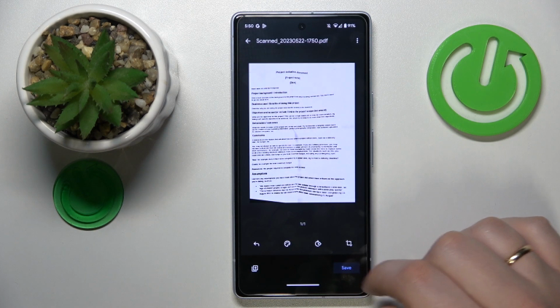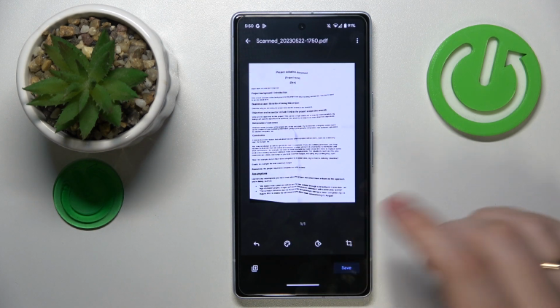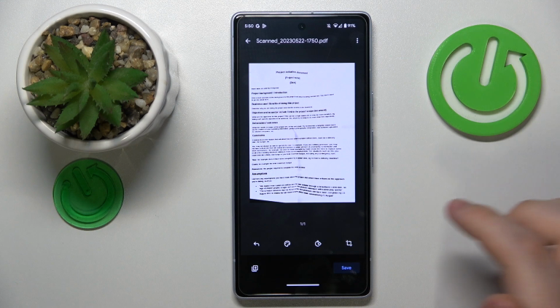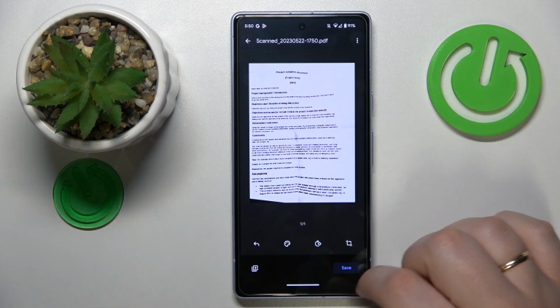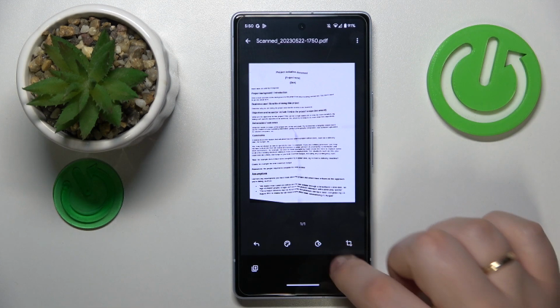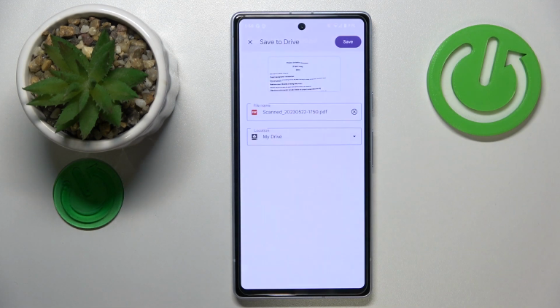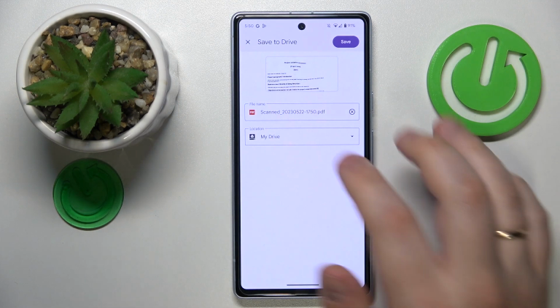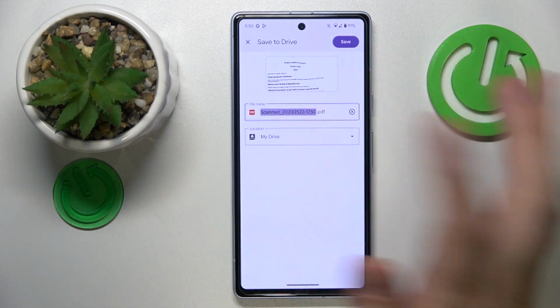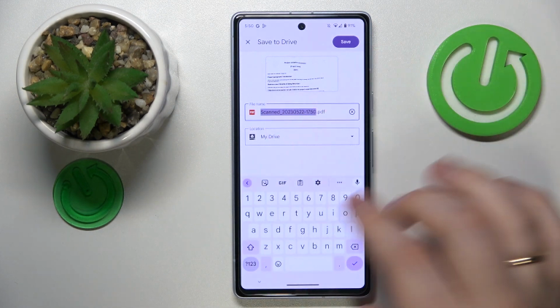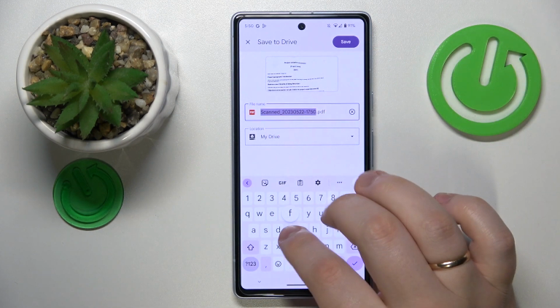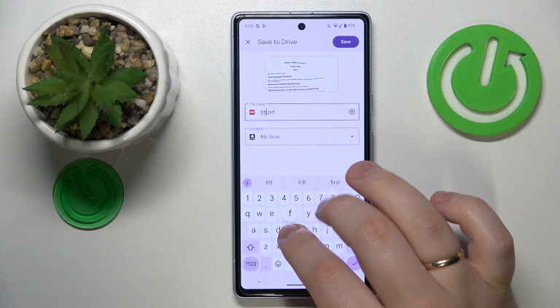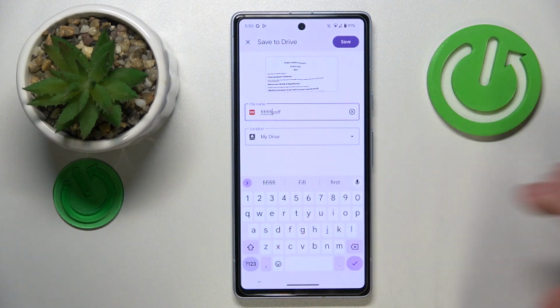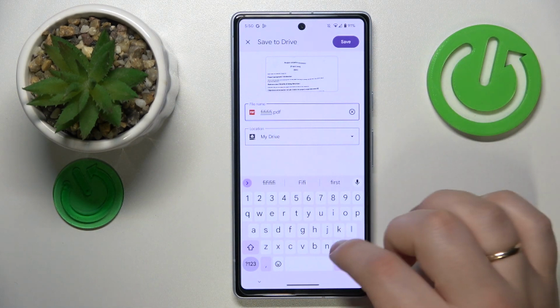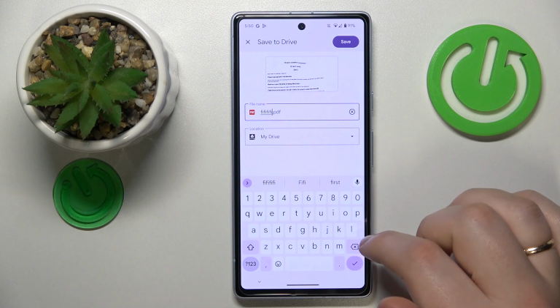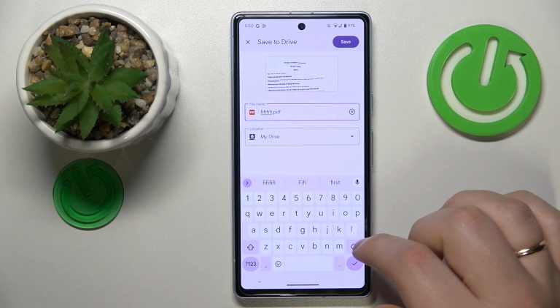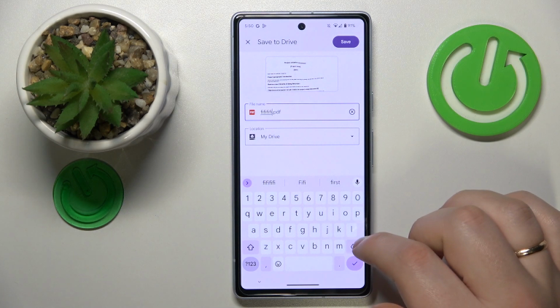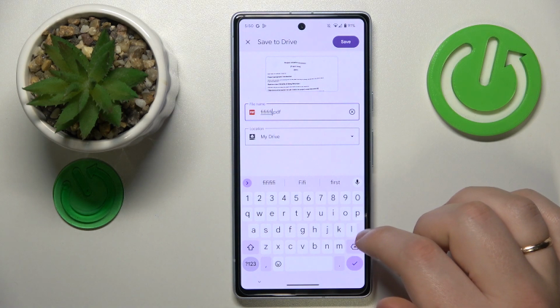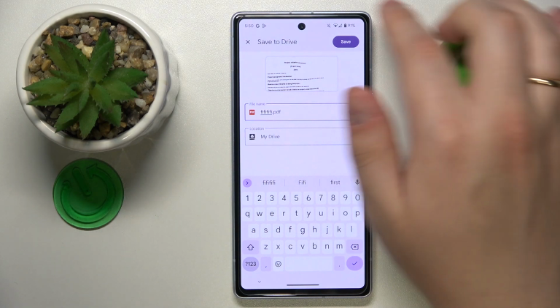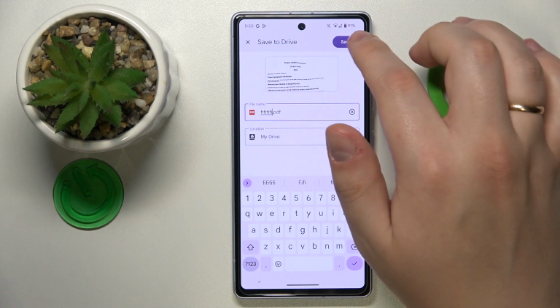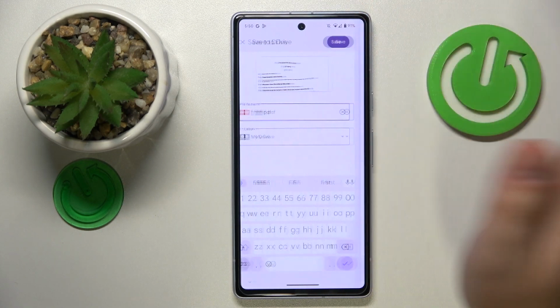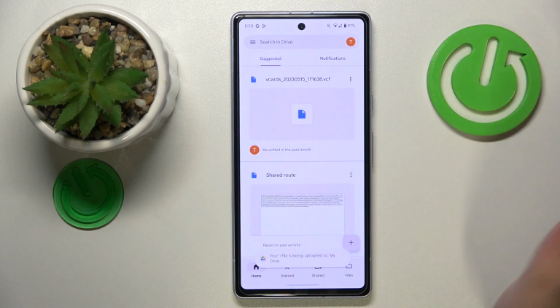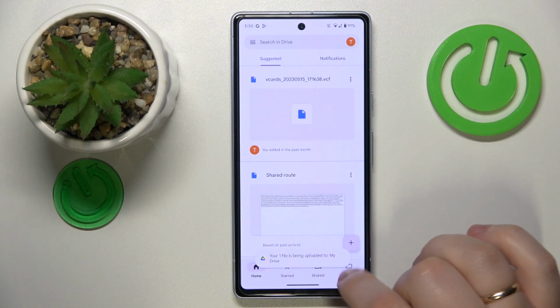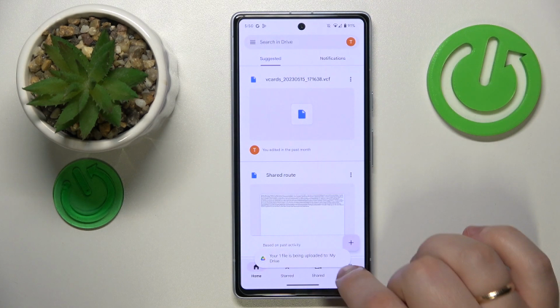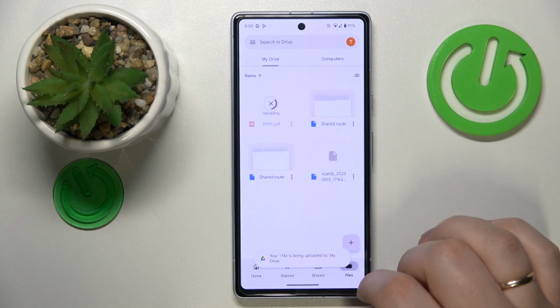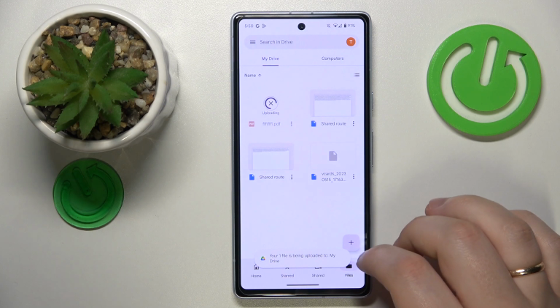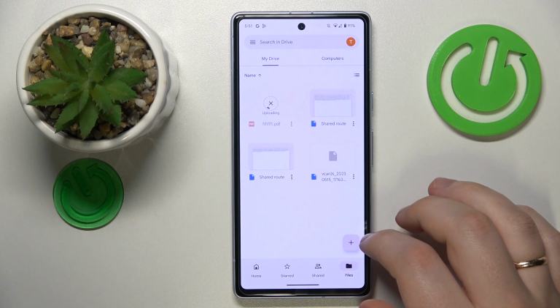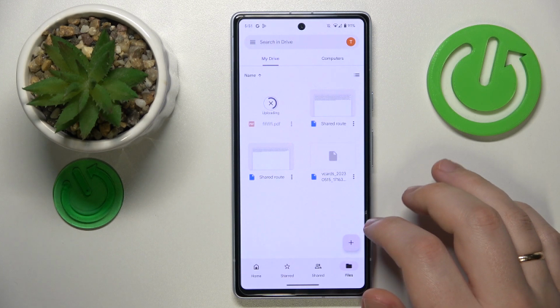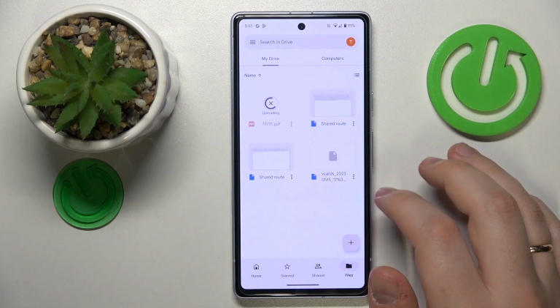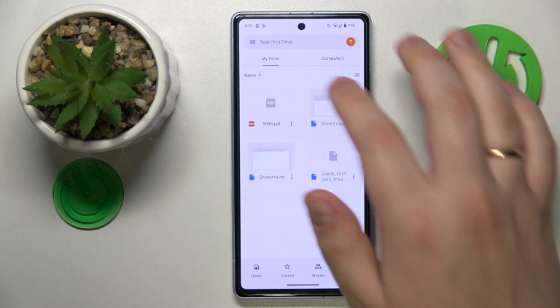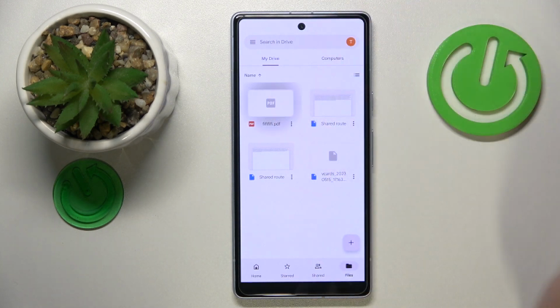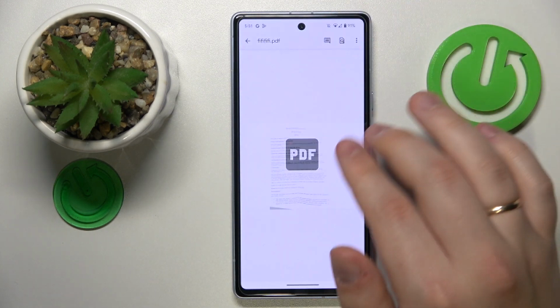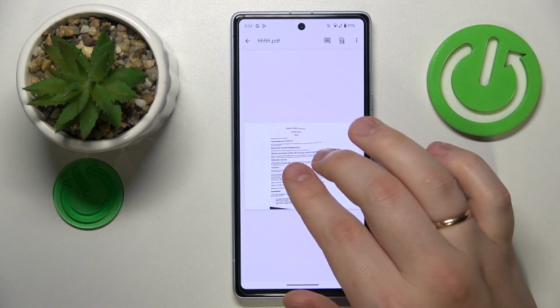Then once you're ready to save, hit the Save button, make some last-minute changes such as renaming the file or changing its Drive location, and then hit the Save button one last time. Wait for your file to be uploaded to Drive and here is the result.